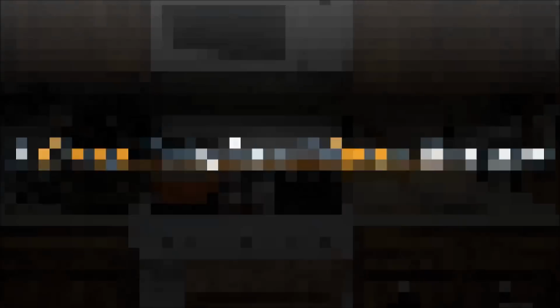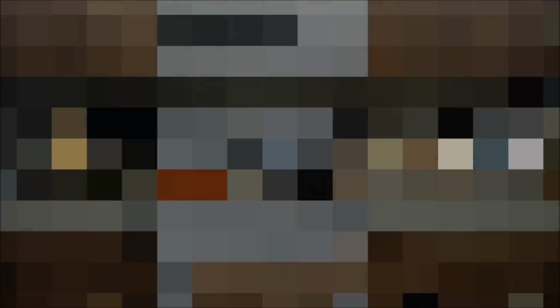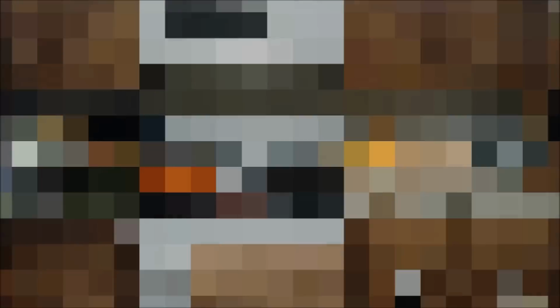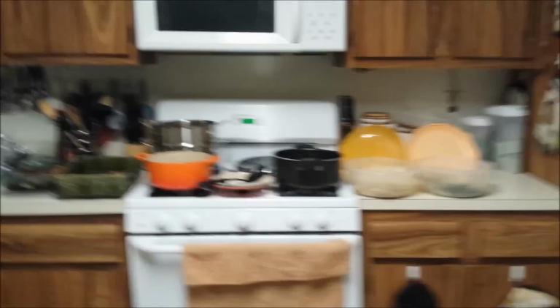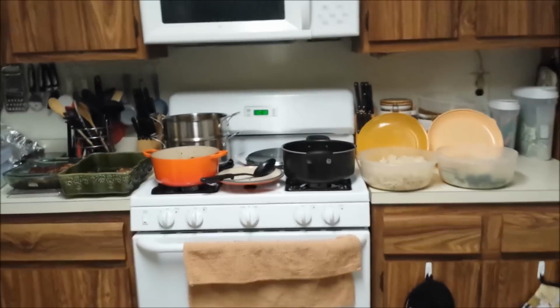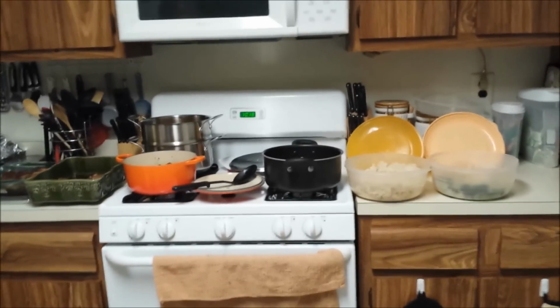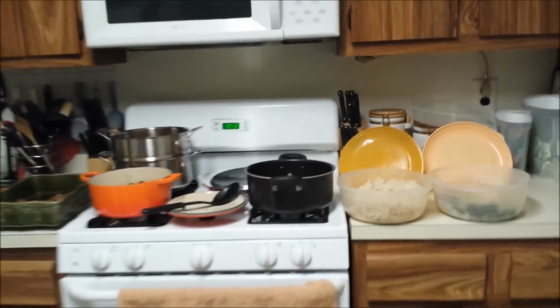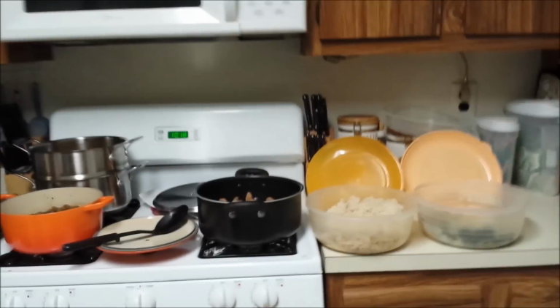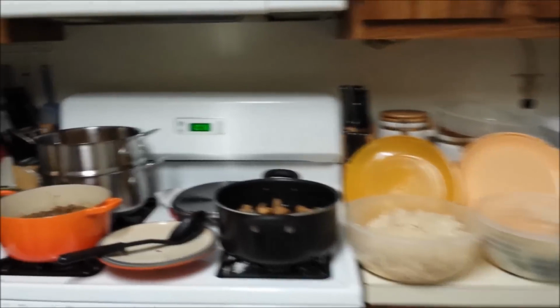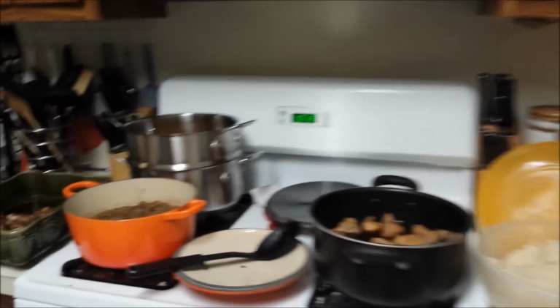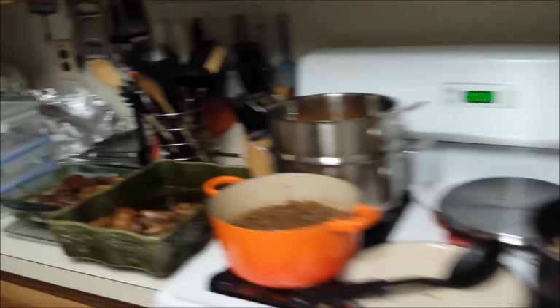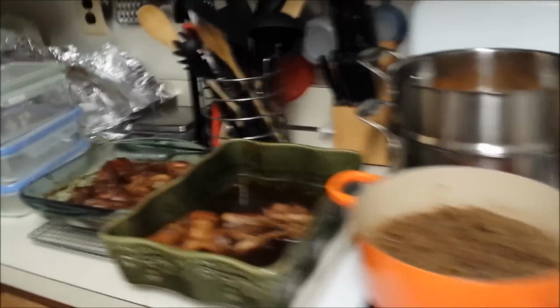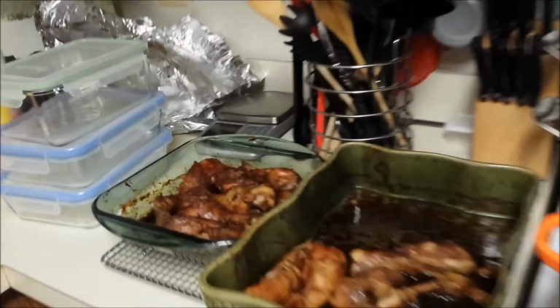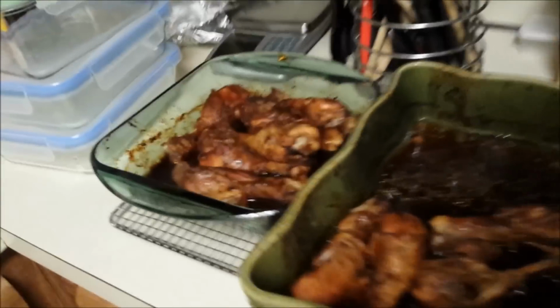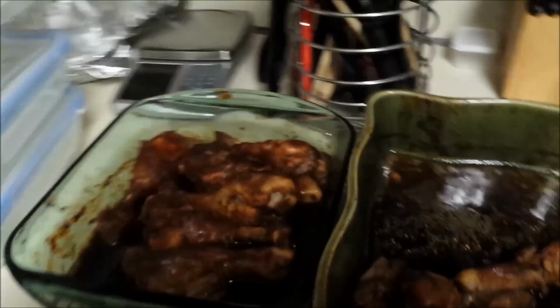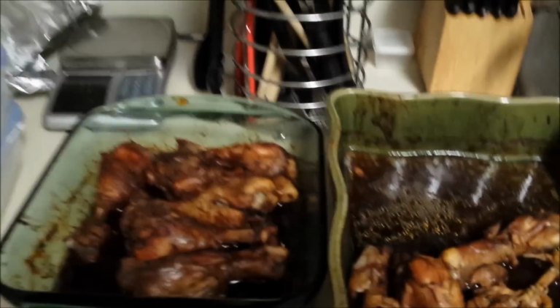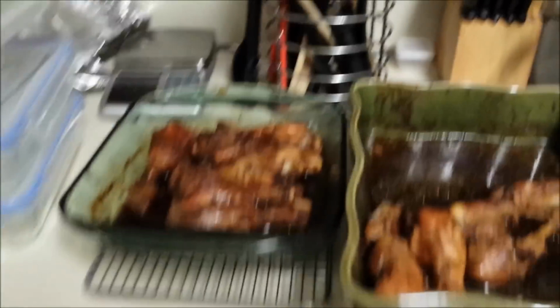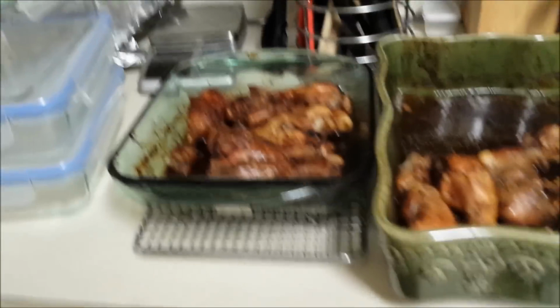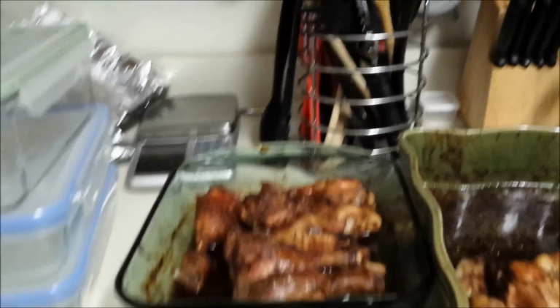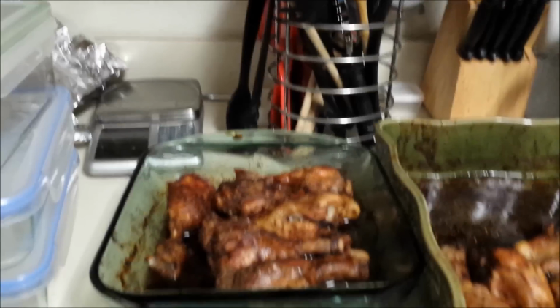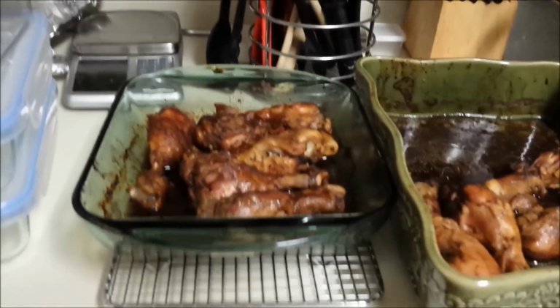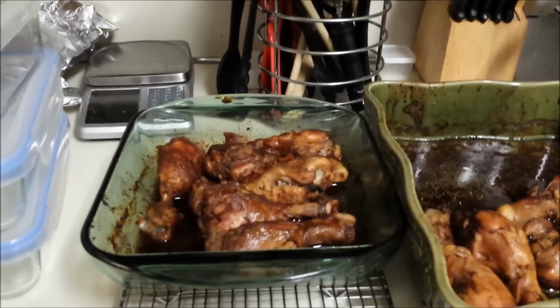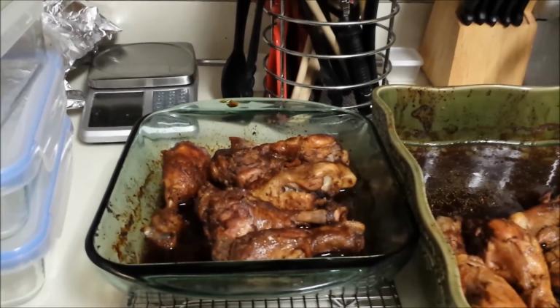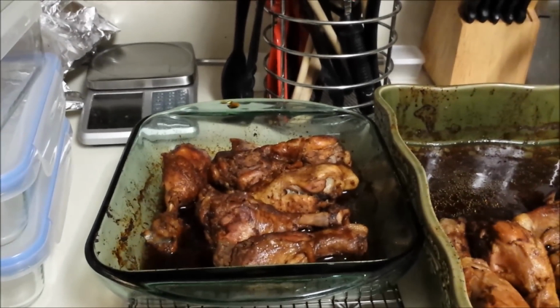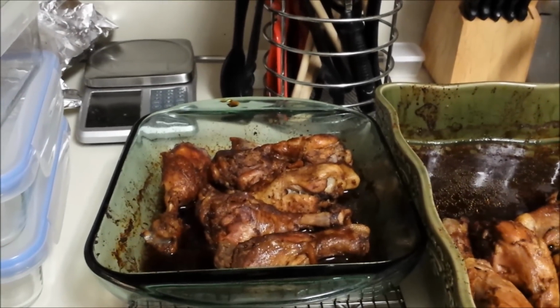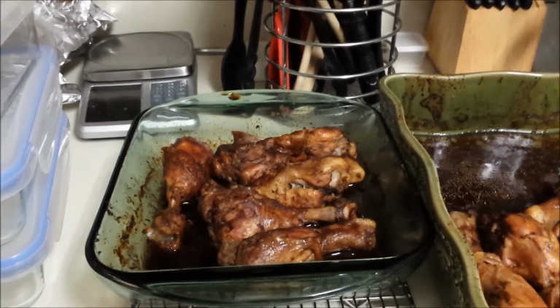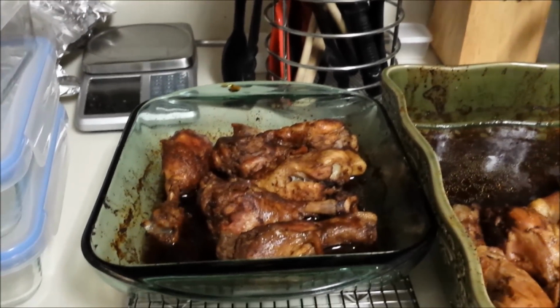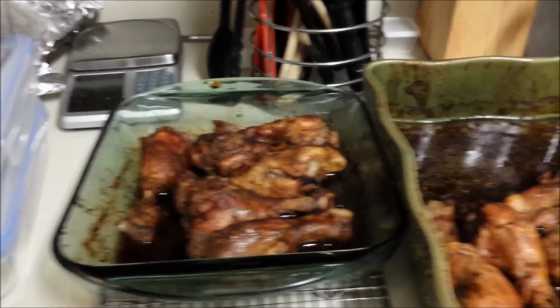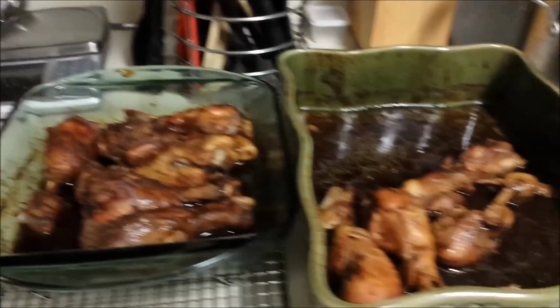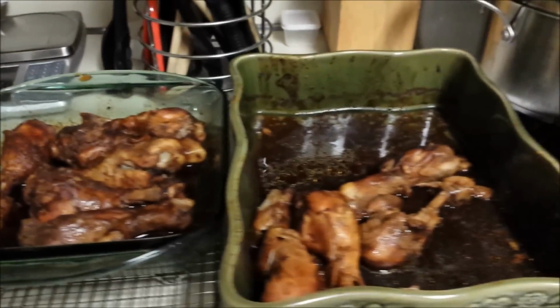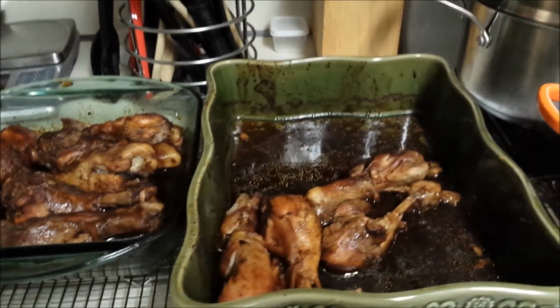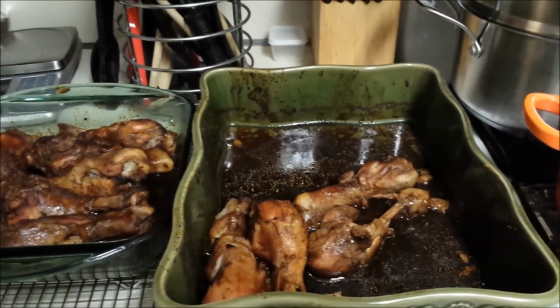Hi guys, so this is us with our food prep. Sherri-Ann made different things, we'll start here. I want you to see how pretty this looks — look at her chicken. This is her drumsticks, and she made two pans of them.